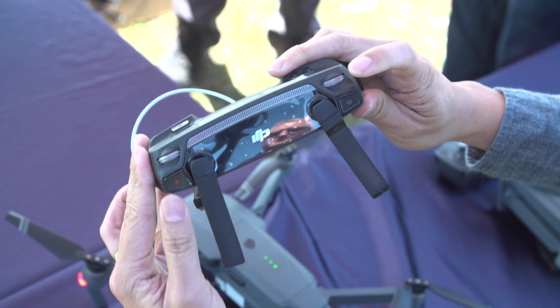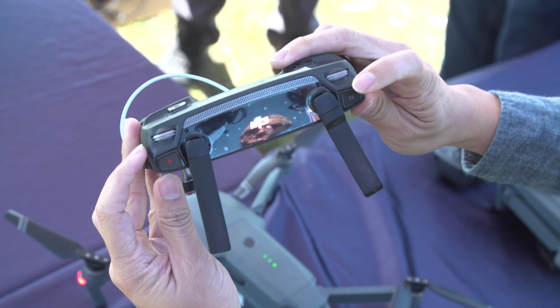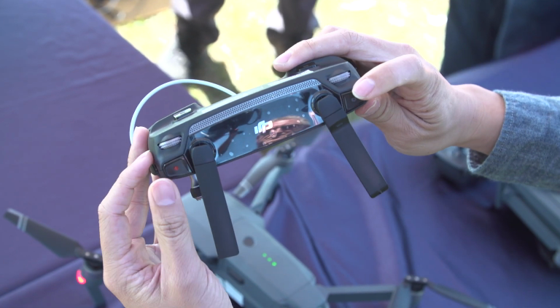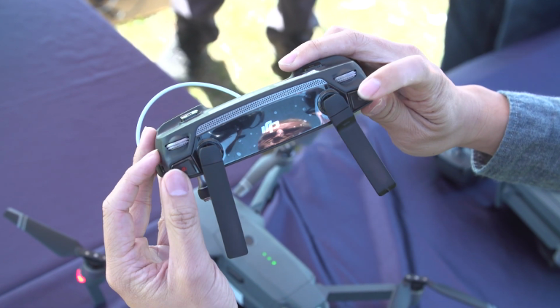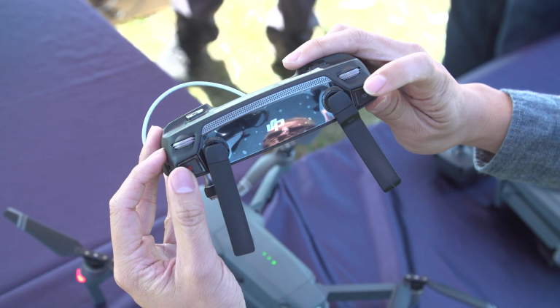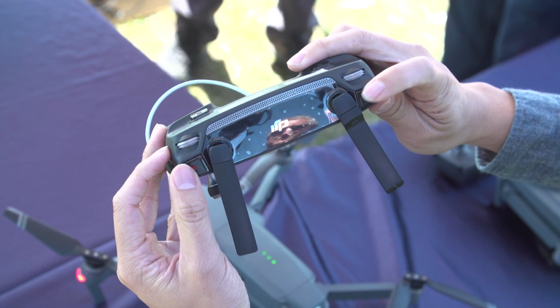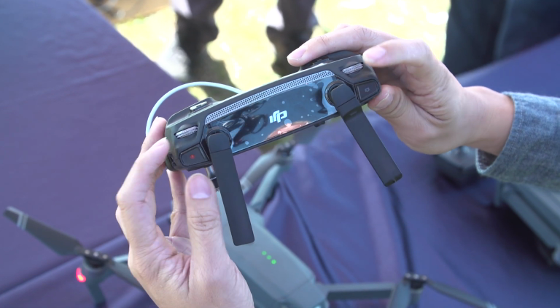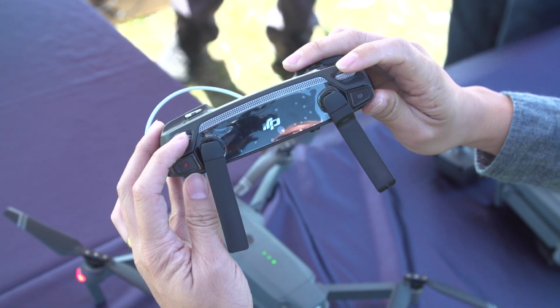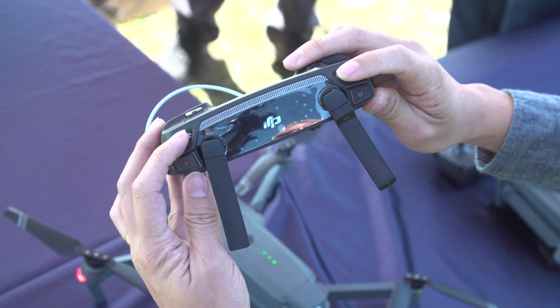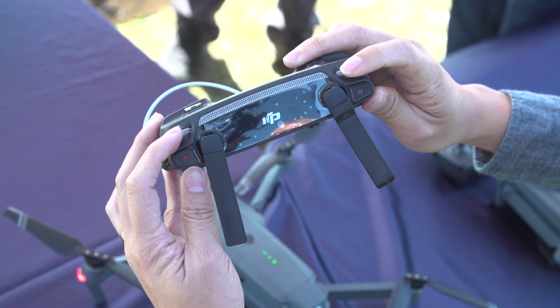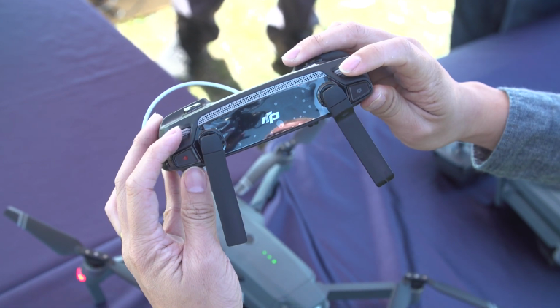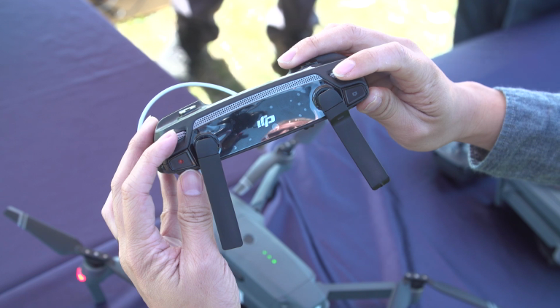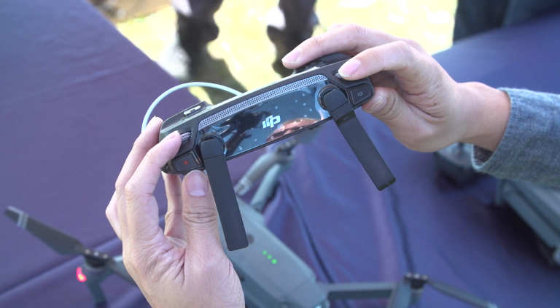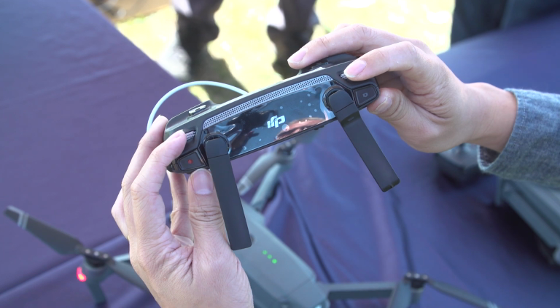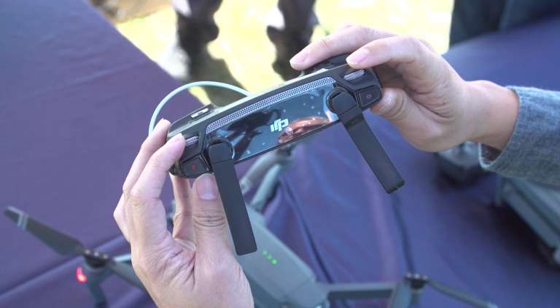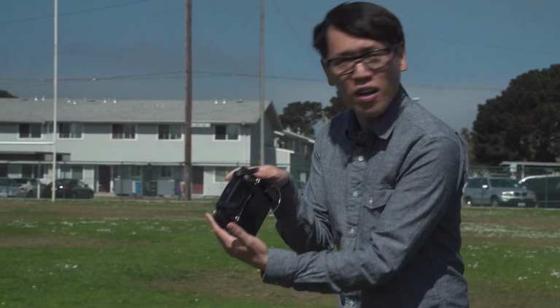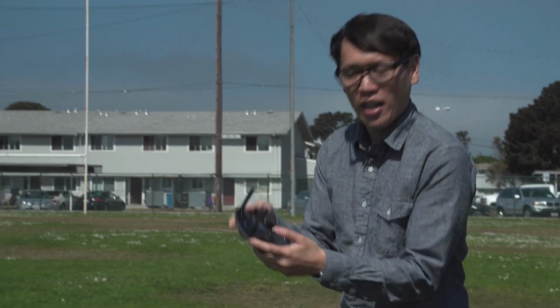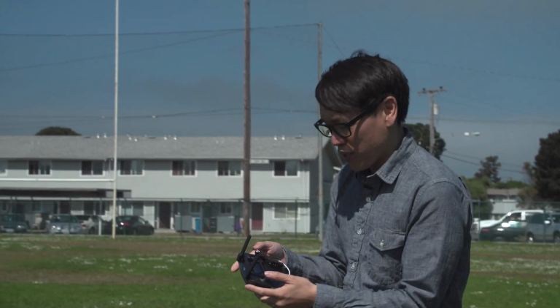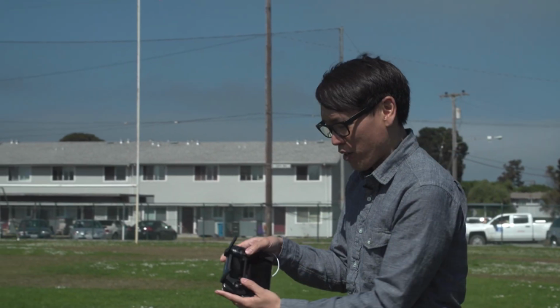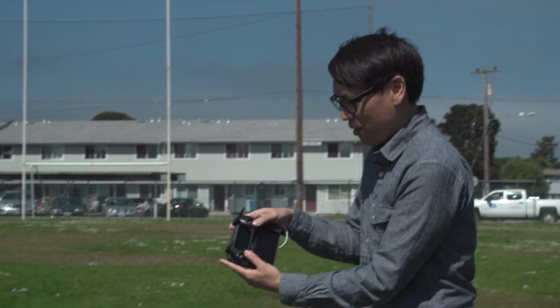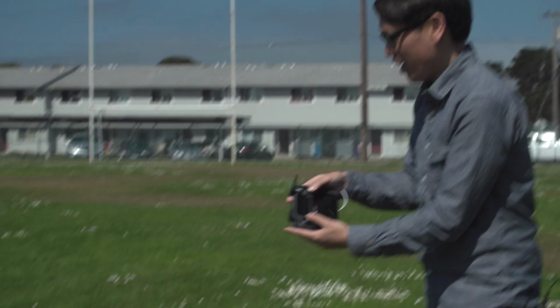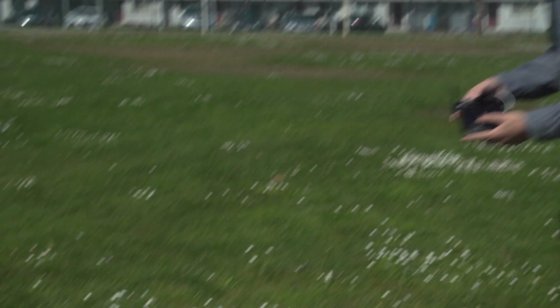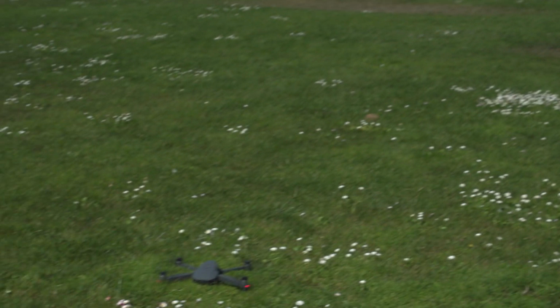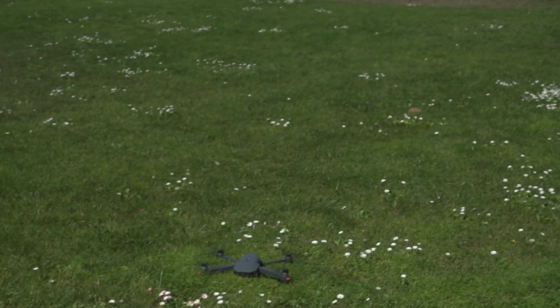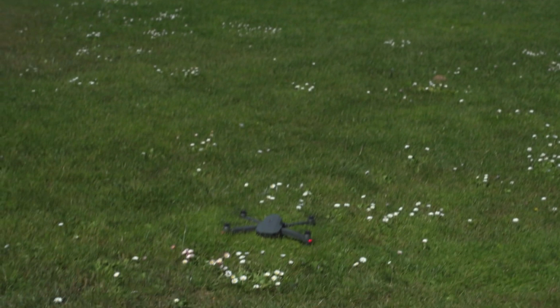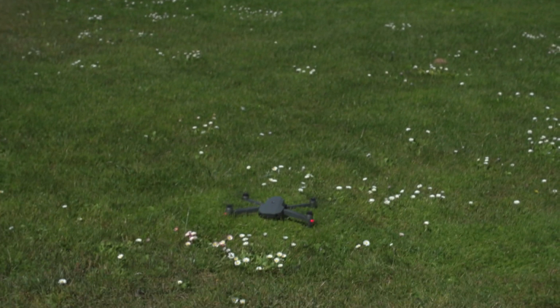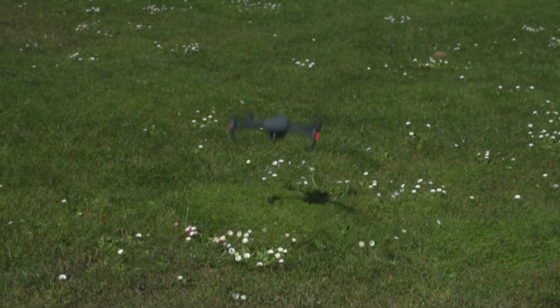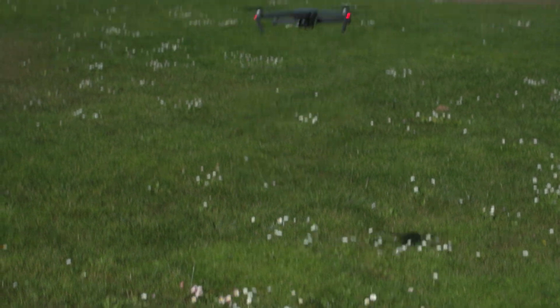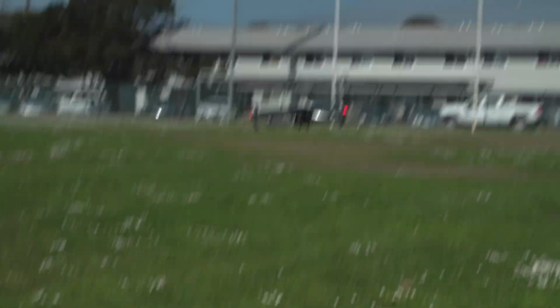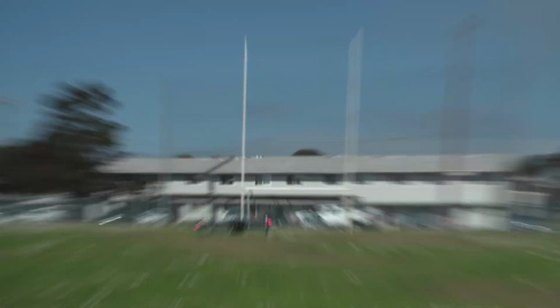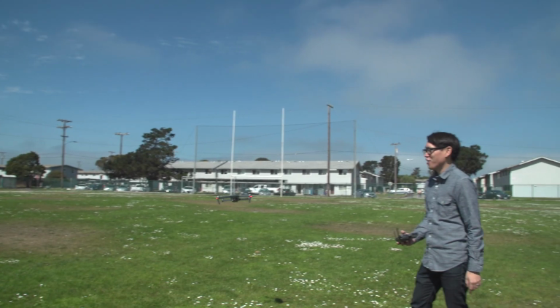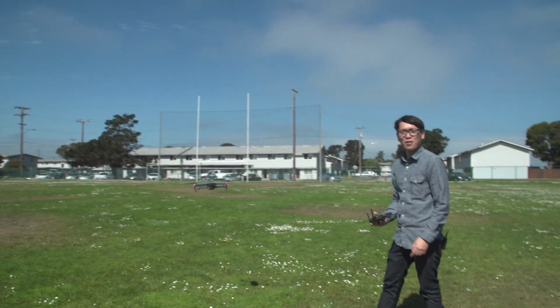You can run this without connecting it to a smartphone at all. I have it on the ground here with the transmitter, and I can take it off. There it goes.